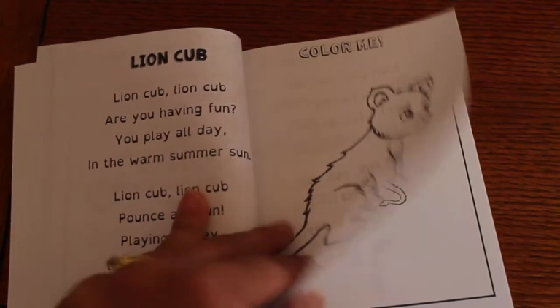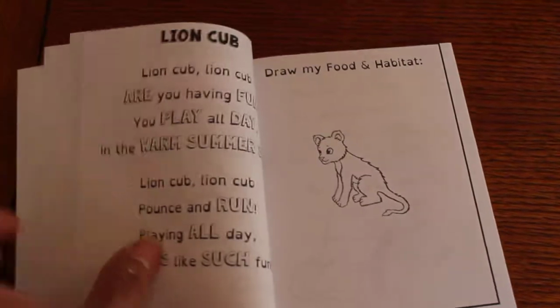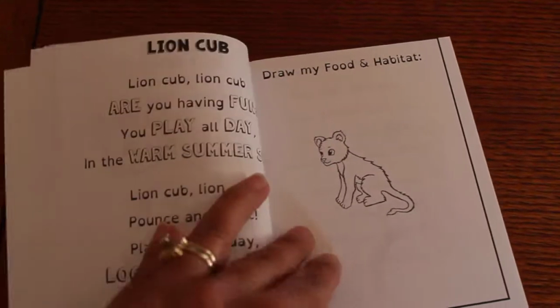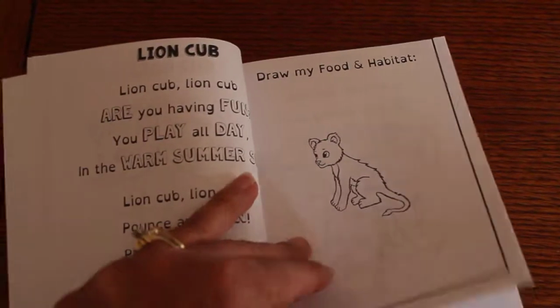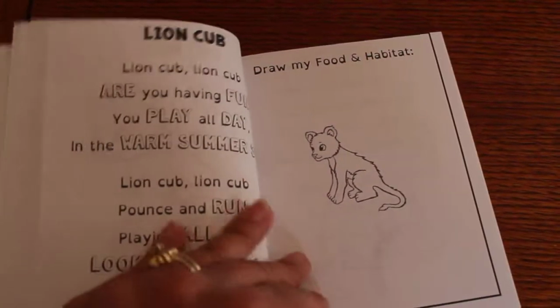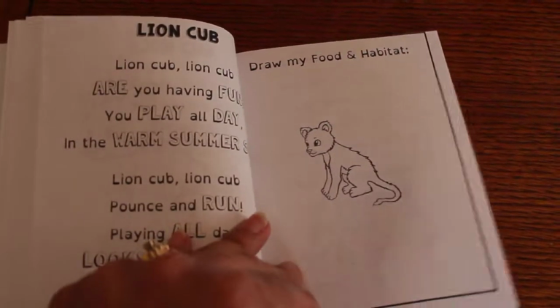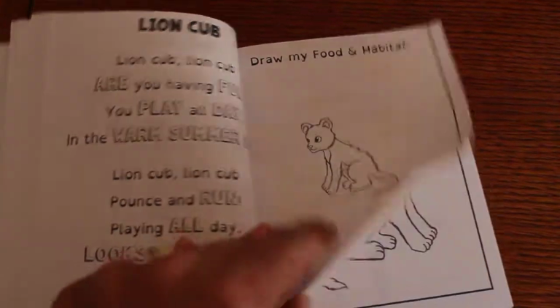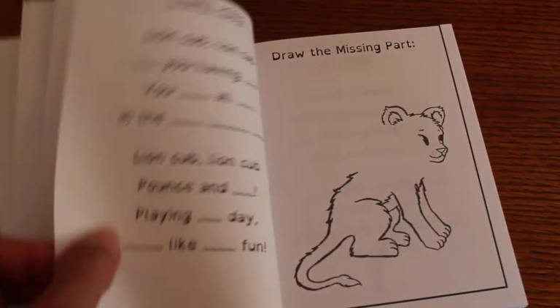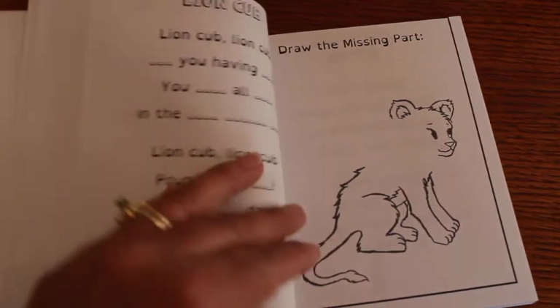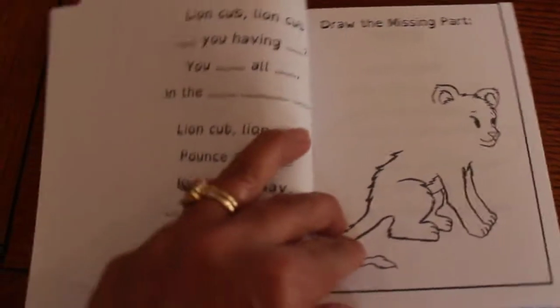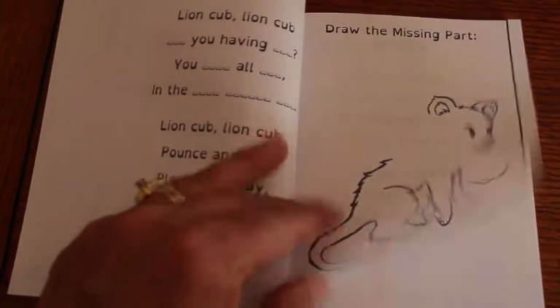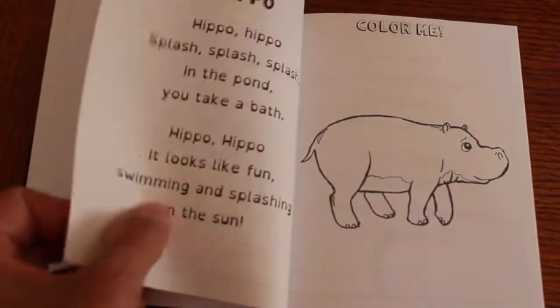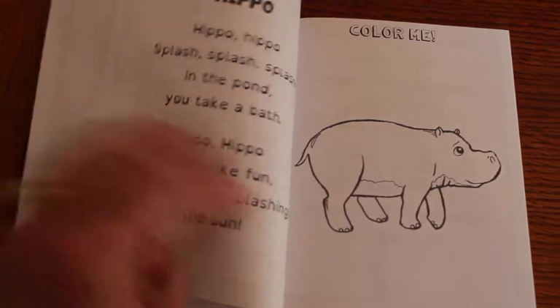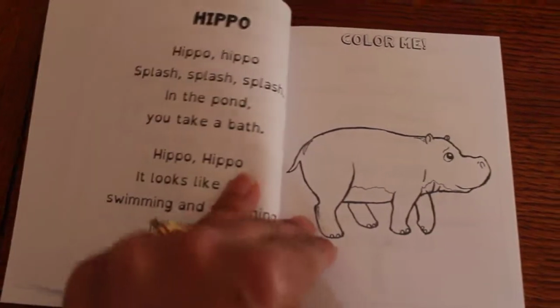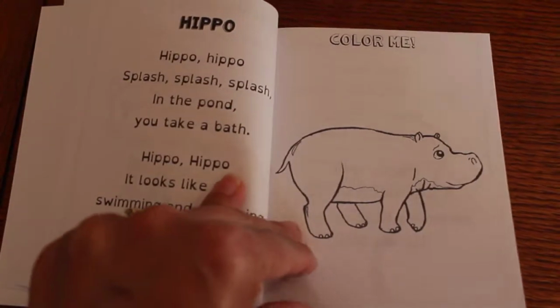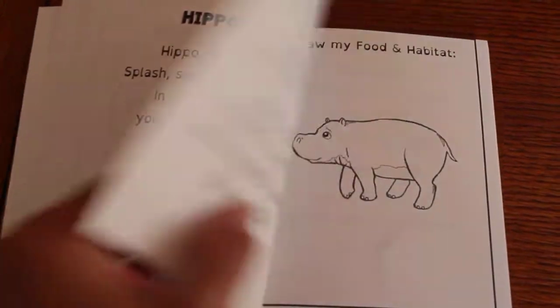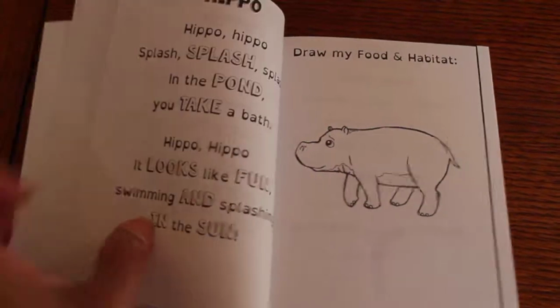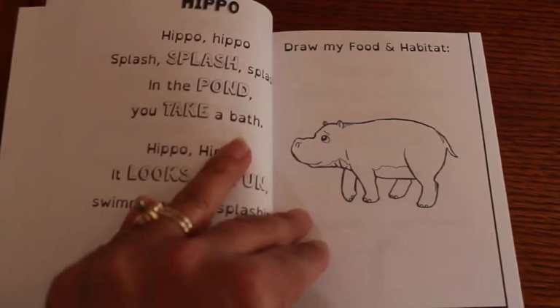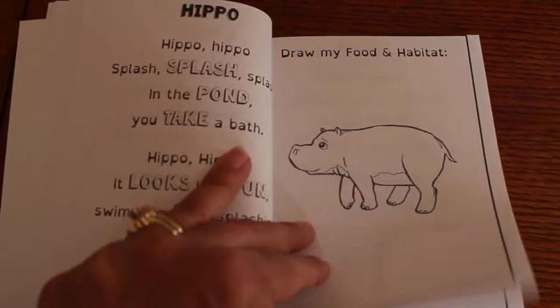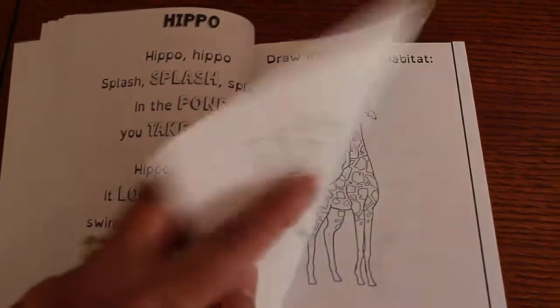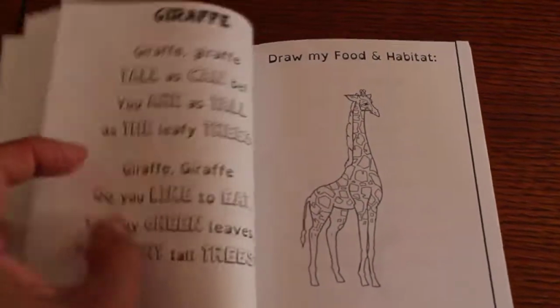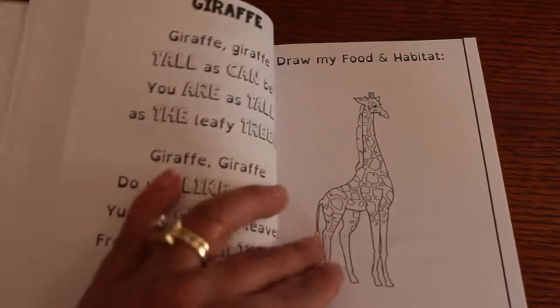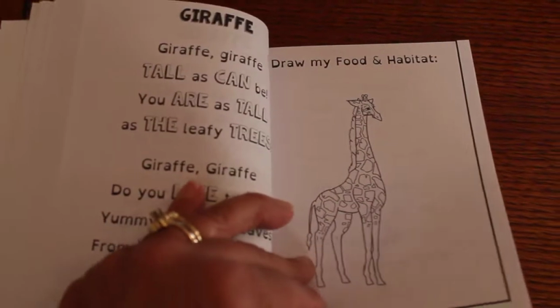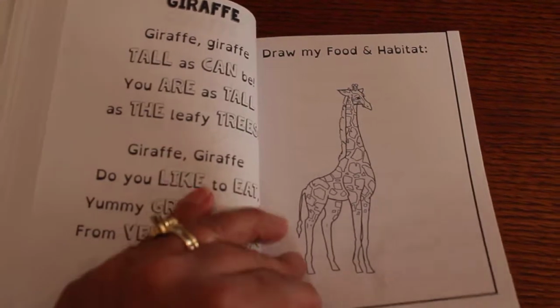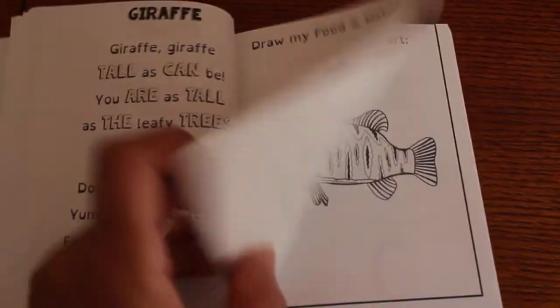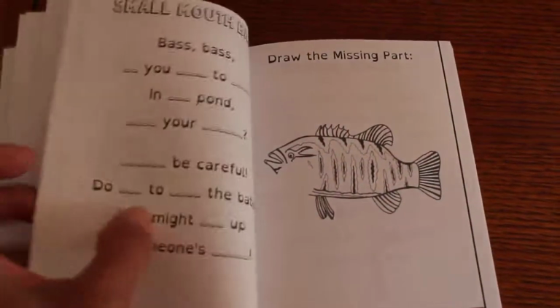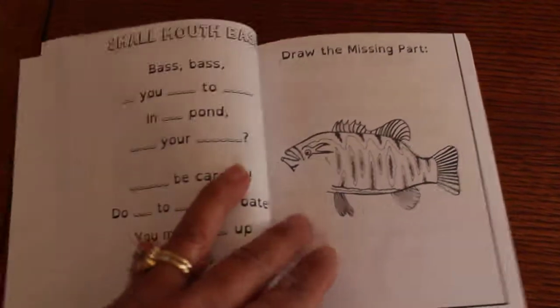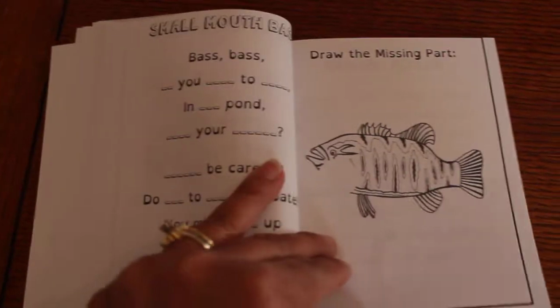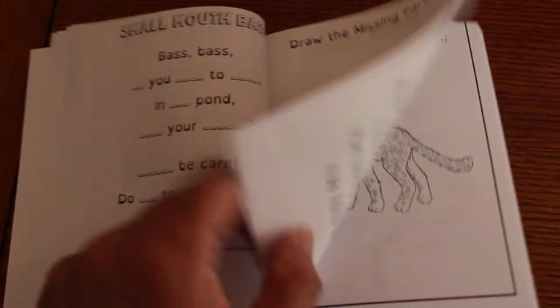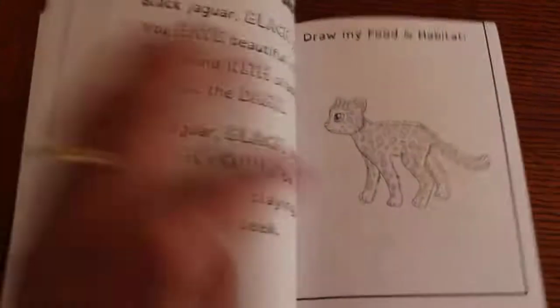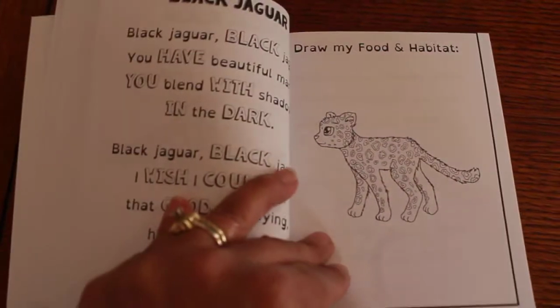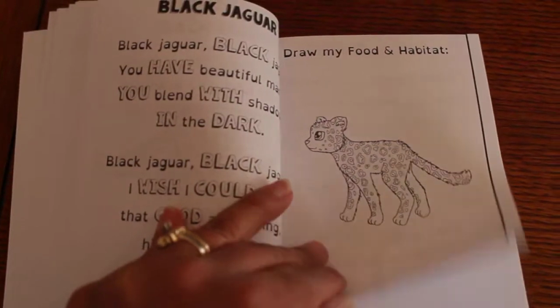Lion cub, hippo. I'm just gonna kind of skip the path and go through it a little faster.